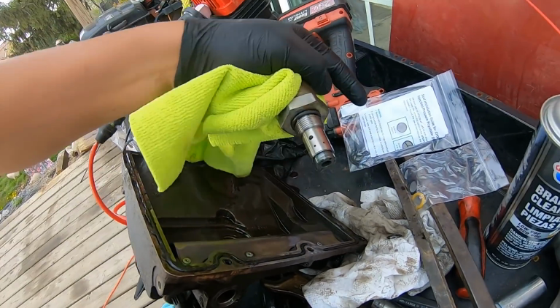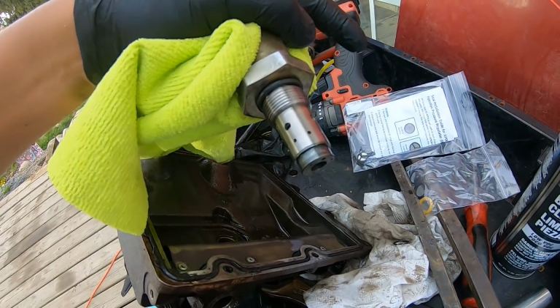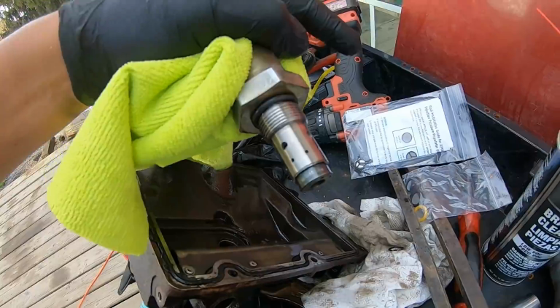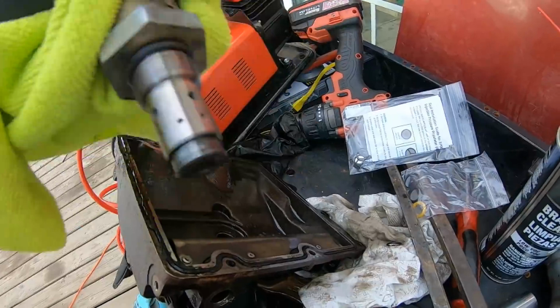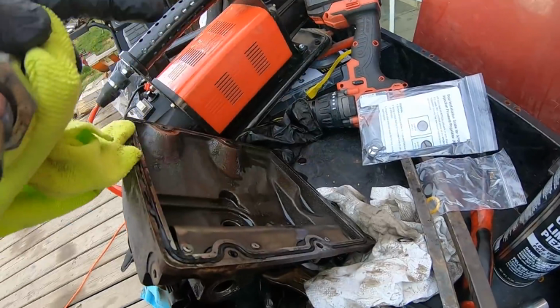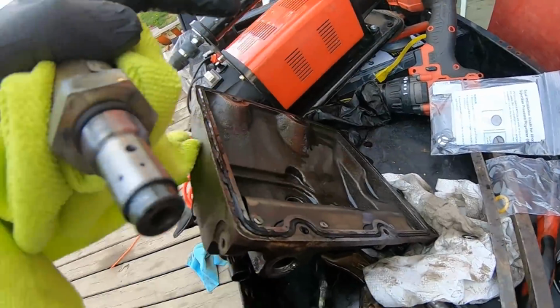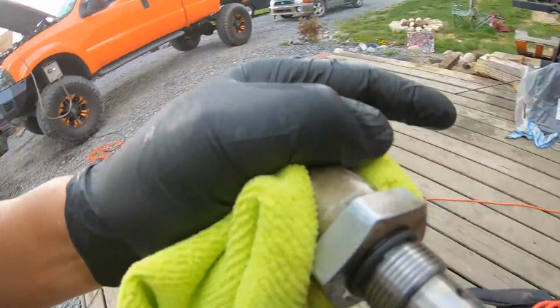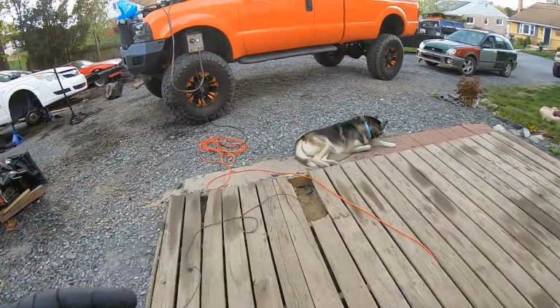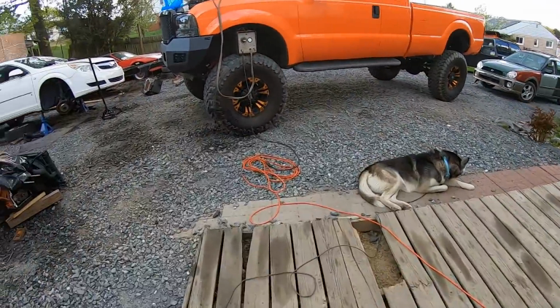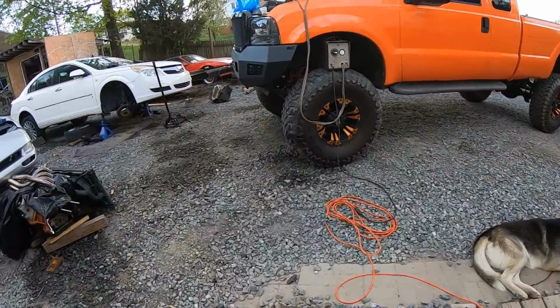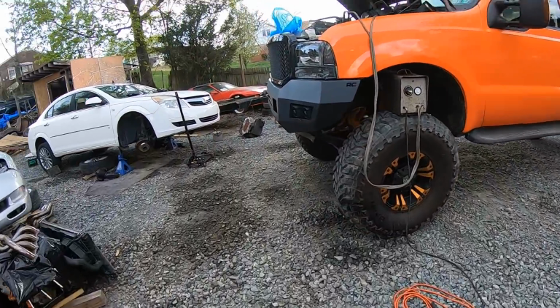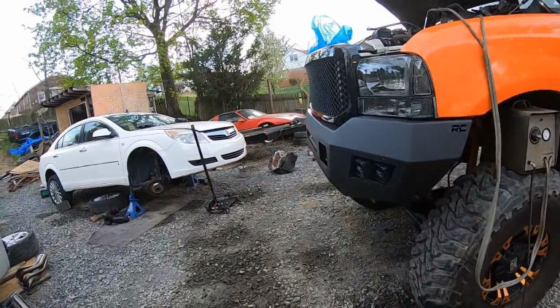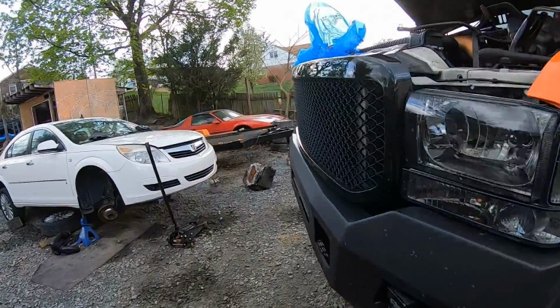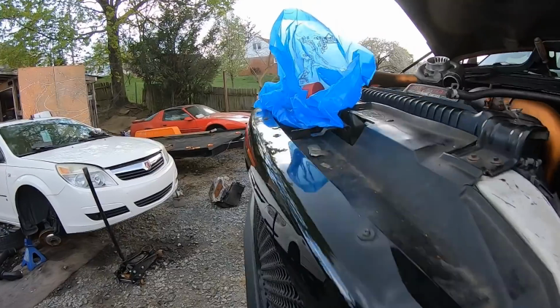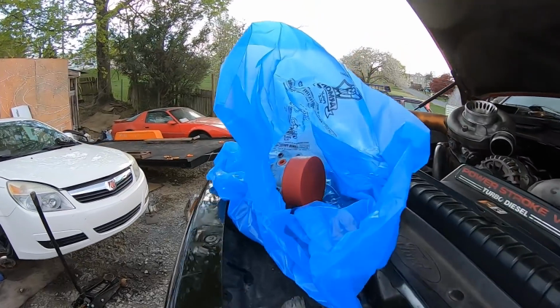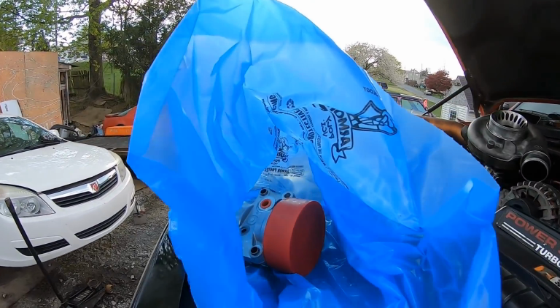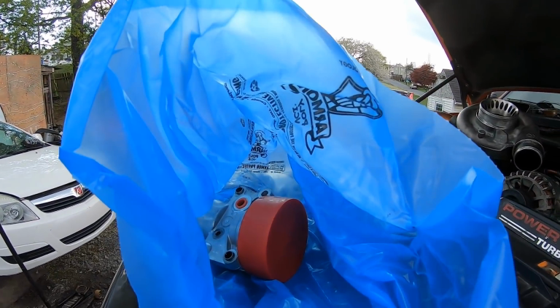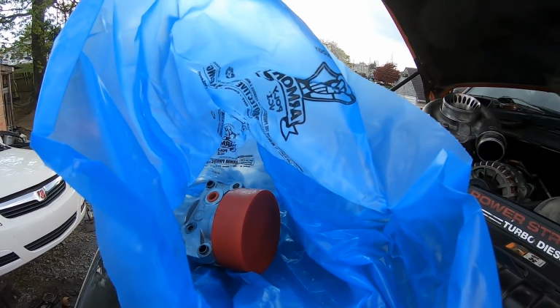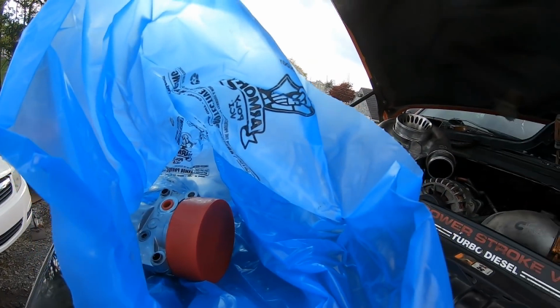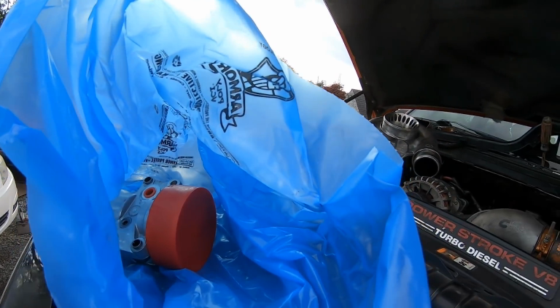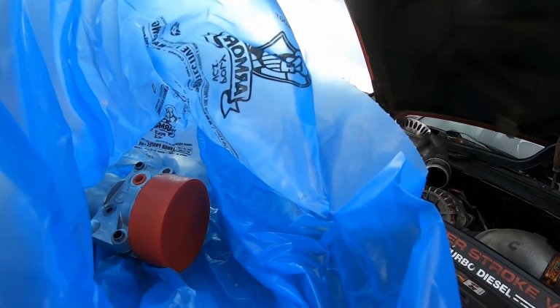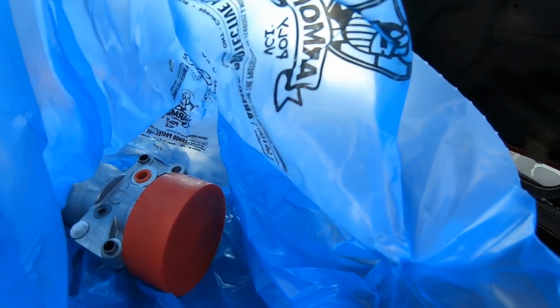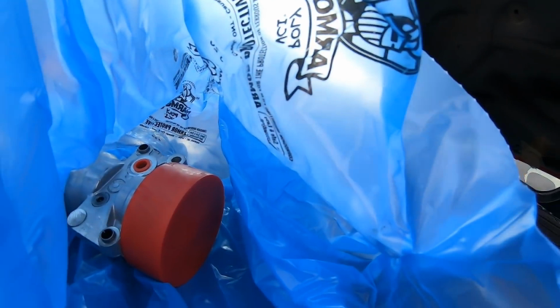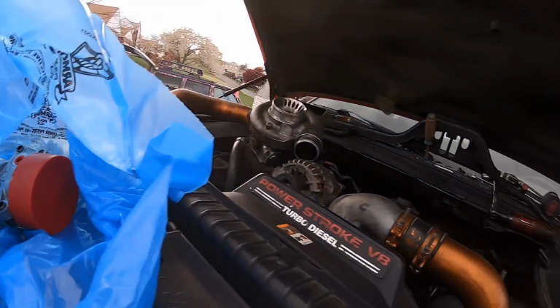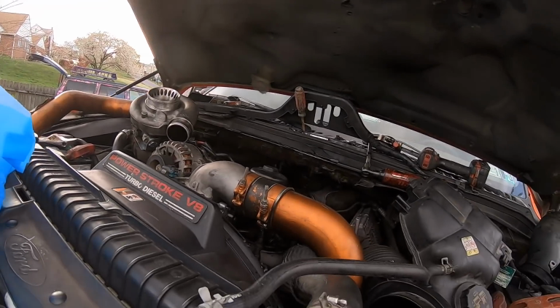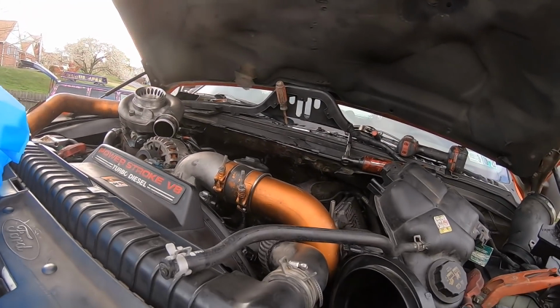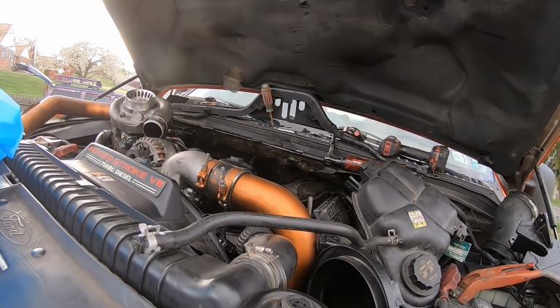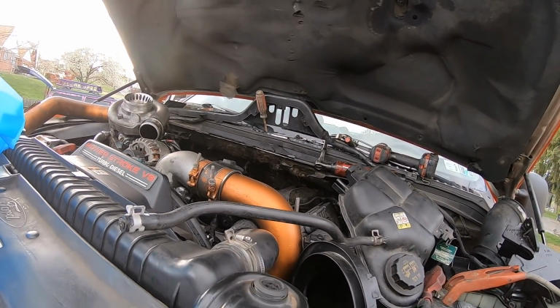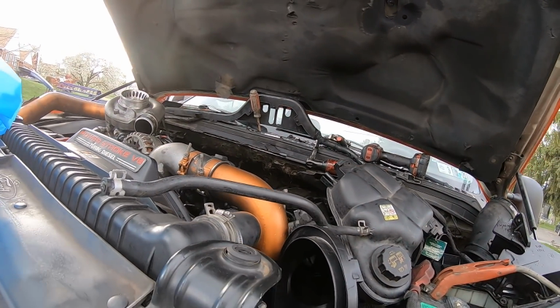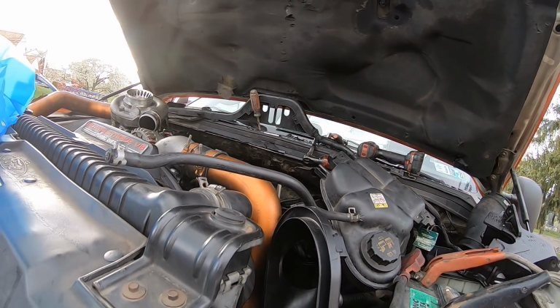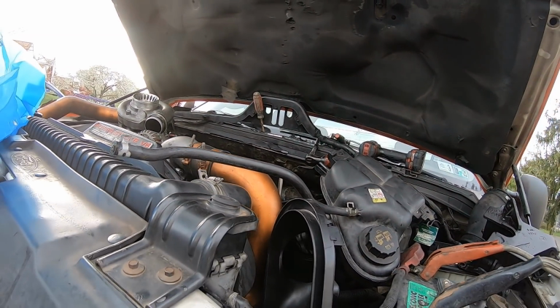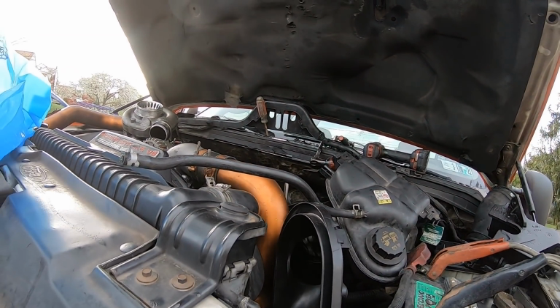Let me get the new seal kit in and we'll get this thing tossed back together. Over here we've also got the new pump — yes, again, another new pump — but we'll get it all tossed in here and get this thing up and running.